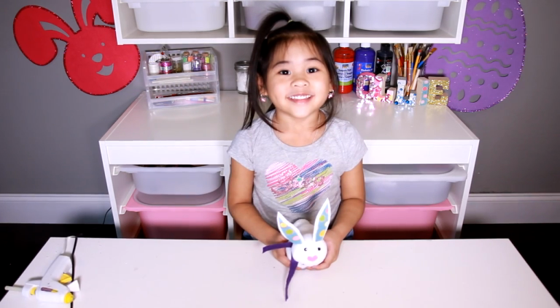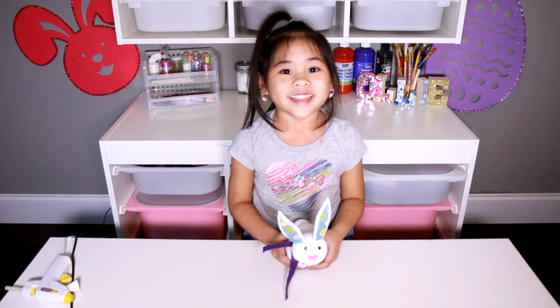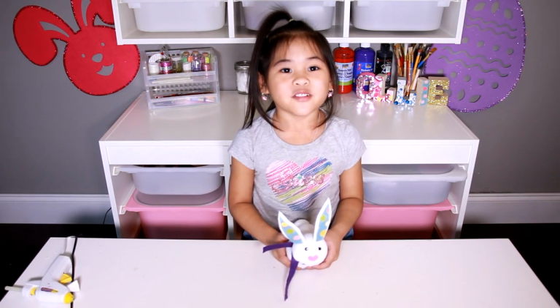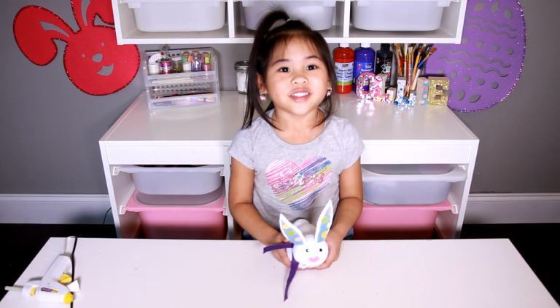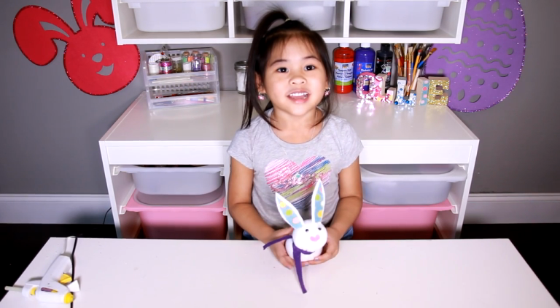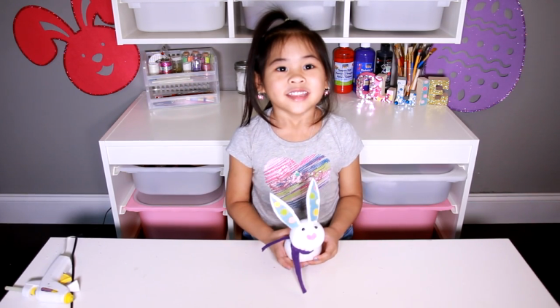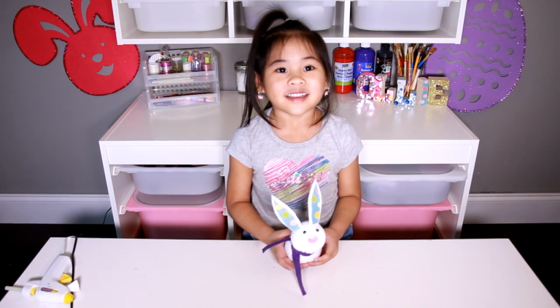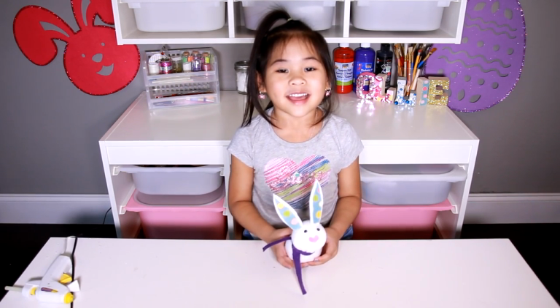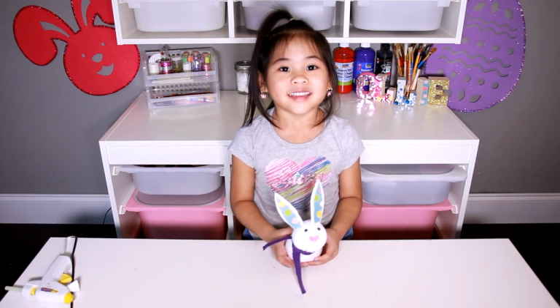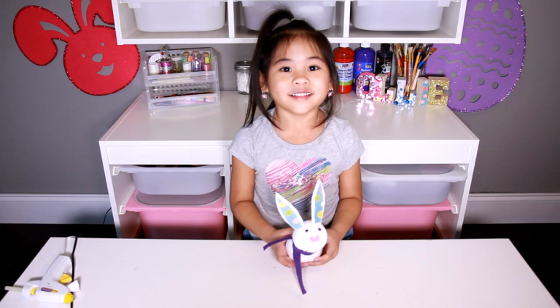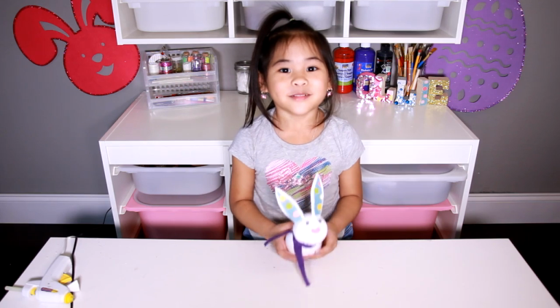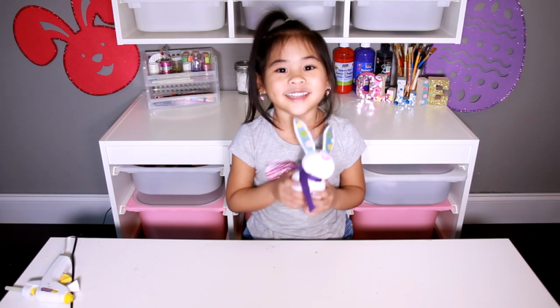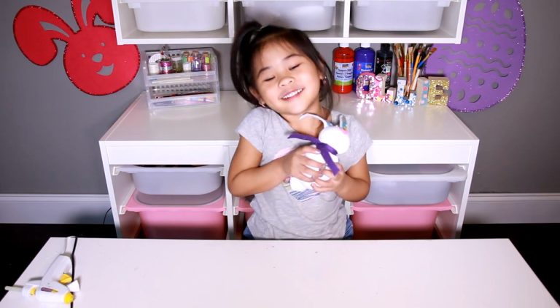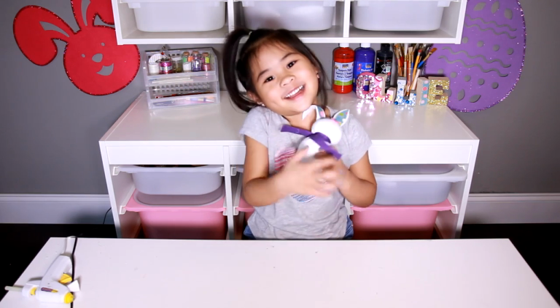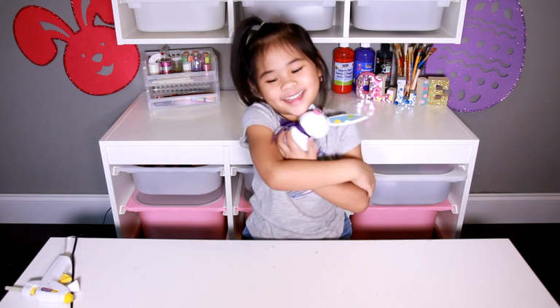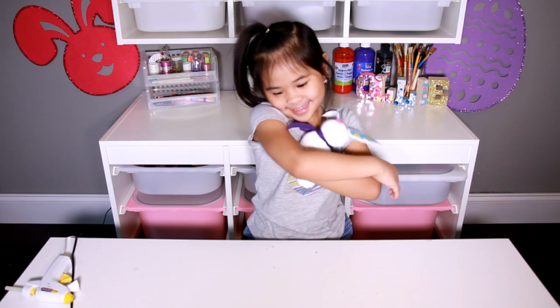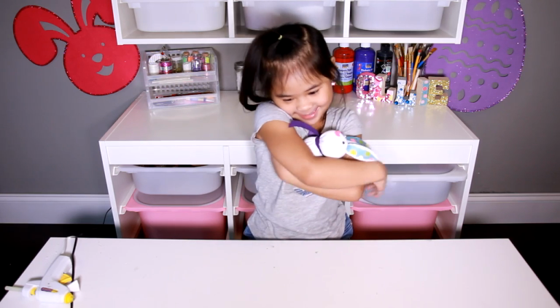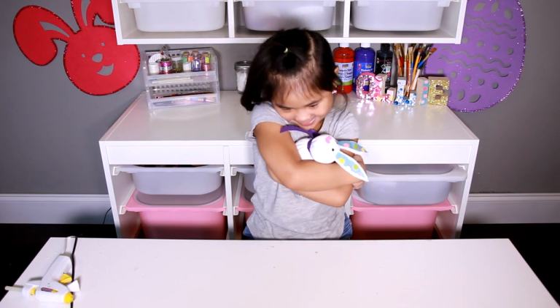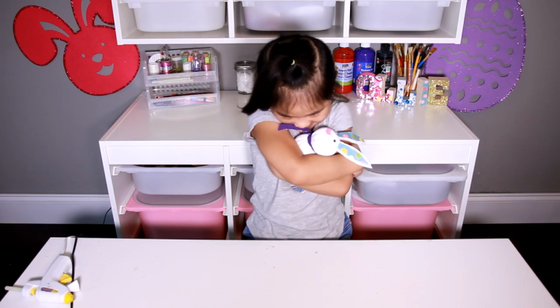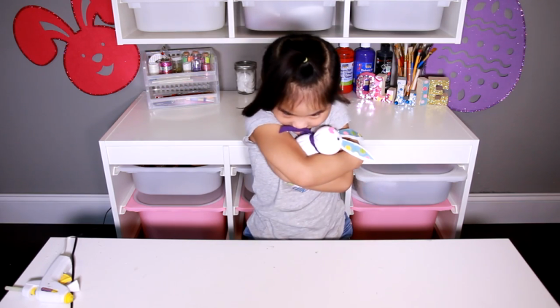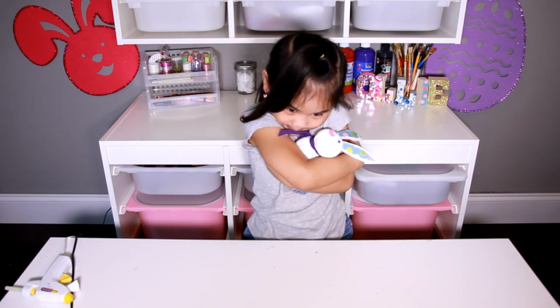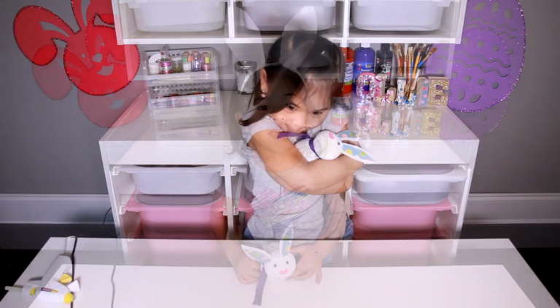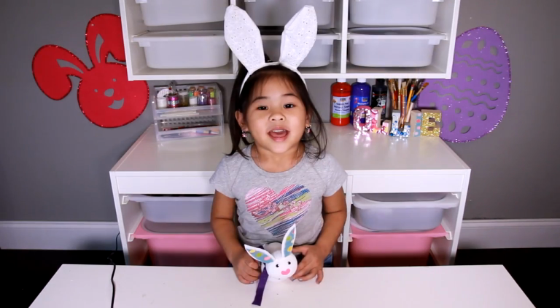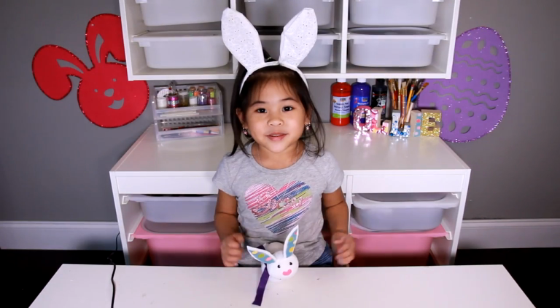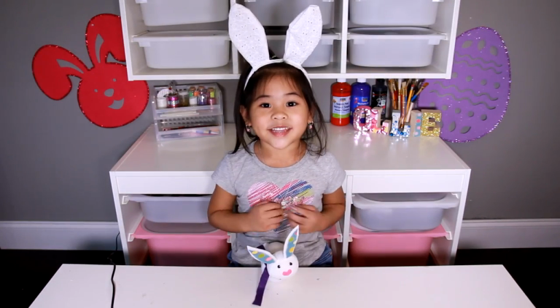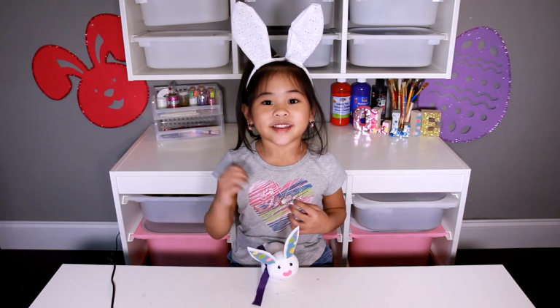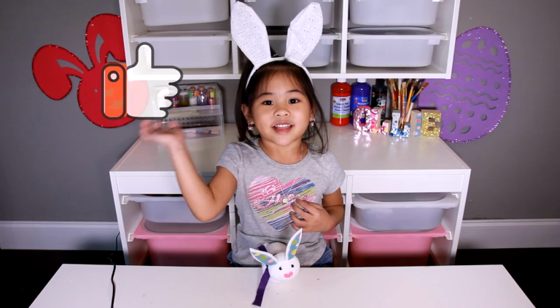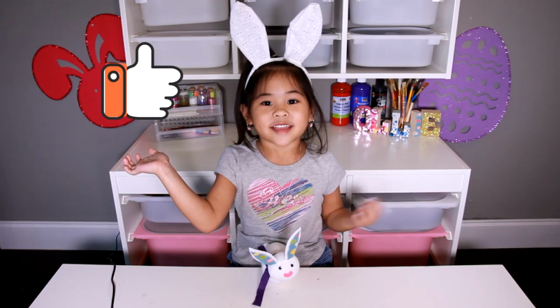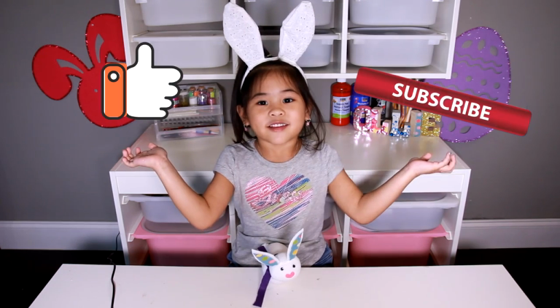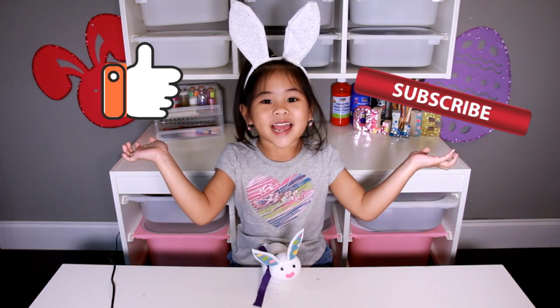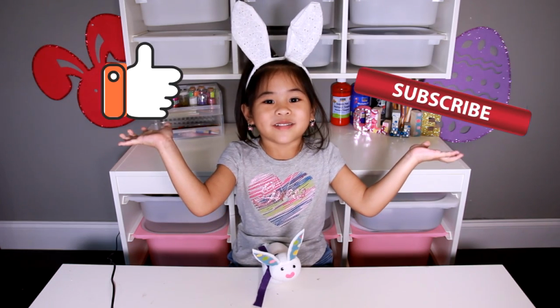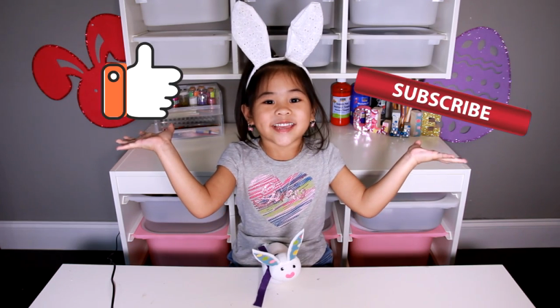That's it, we're done! Now you have a cute little bunny. Happy Easter! Like and subscribe please!